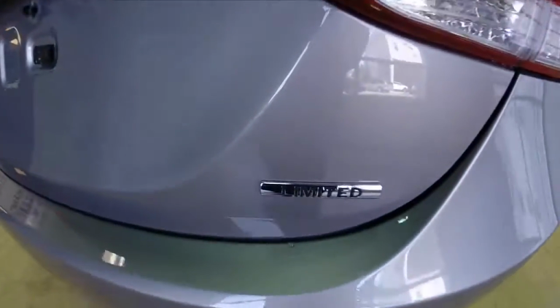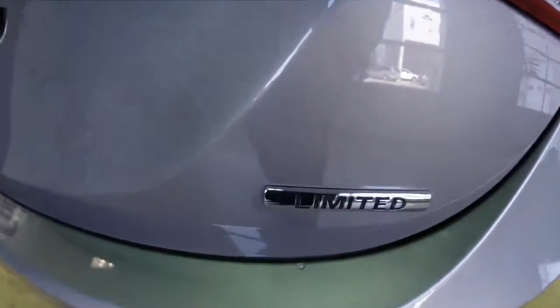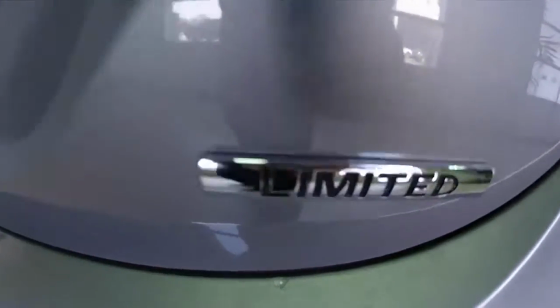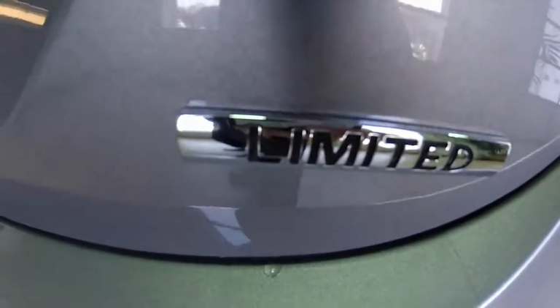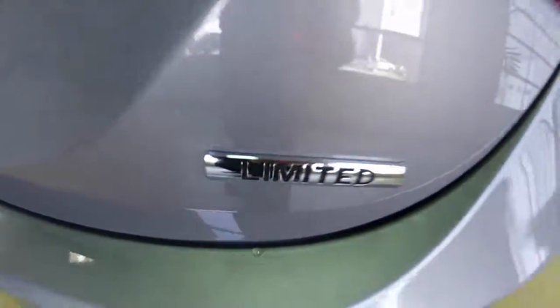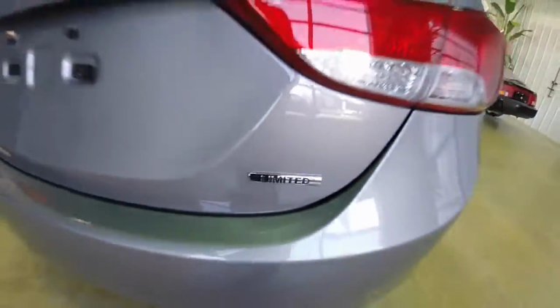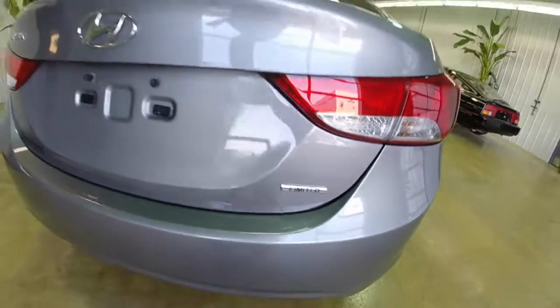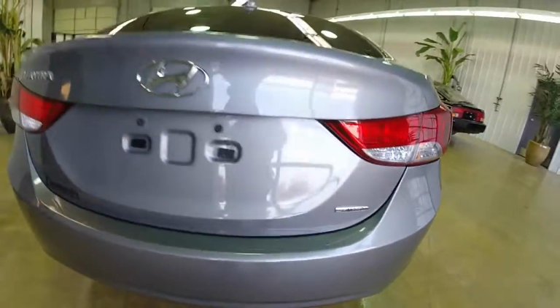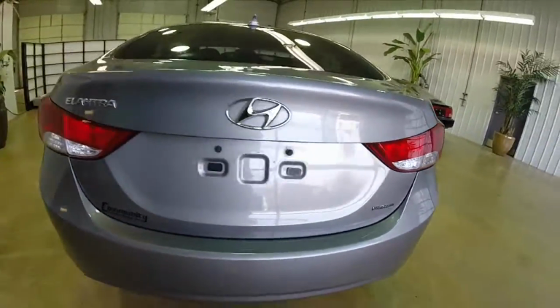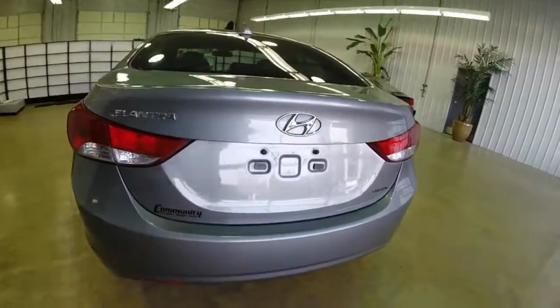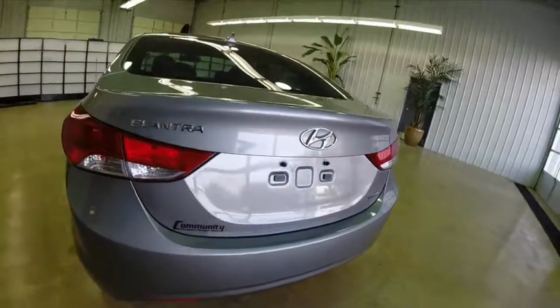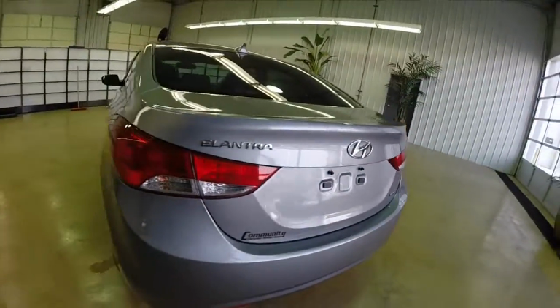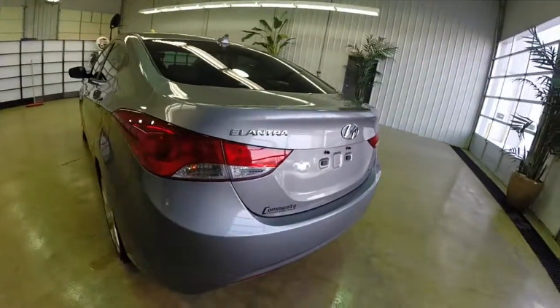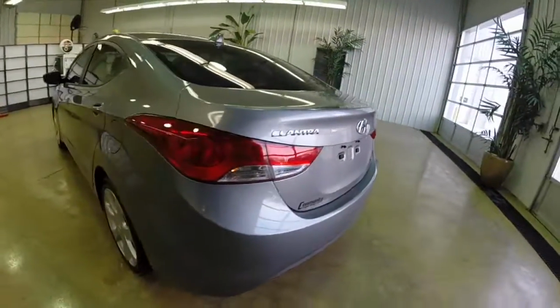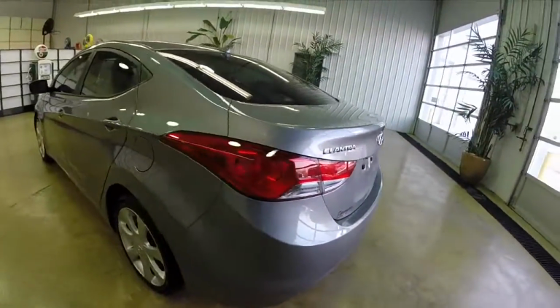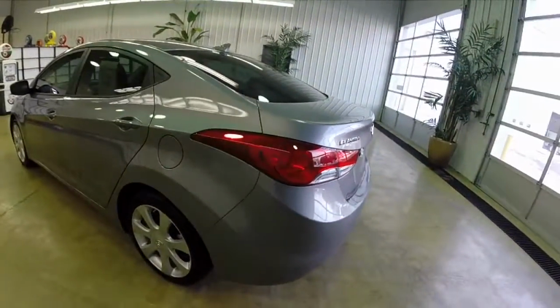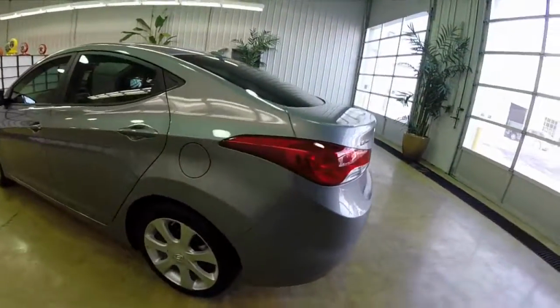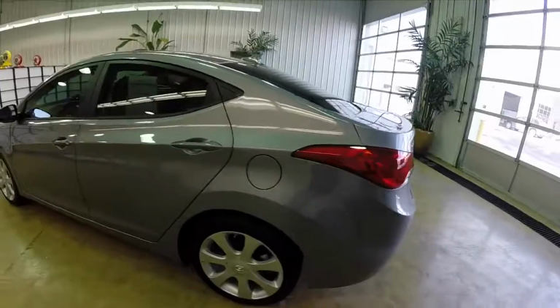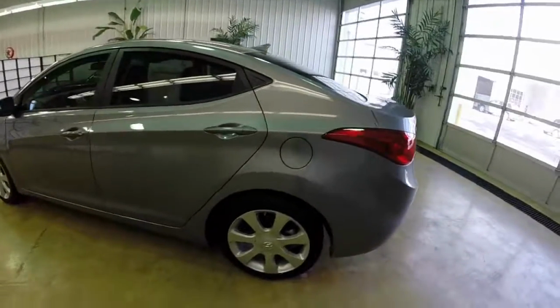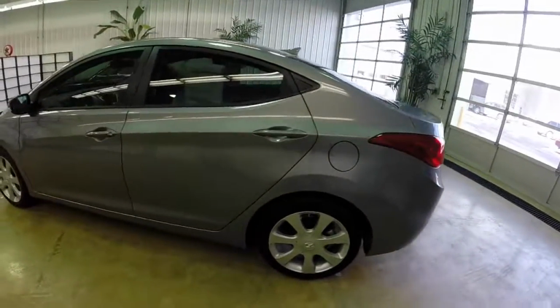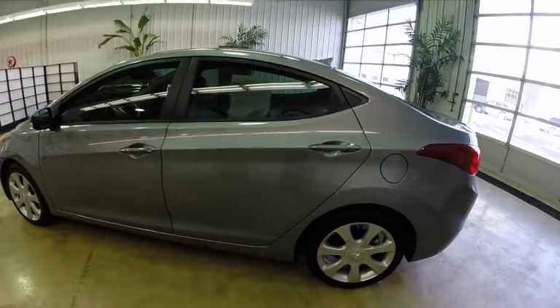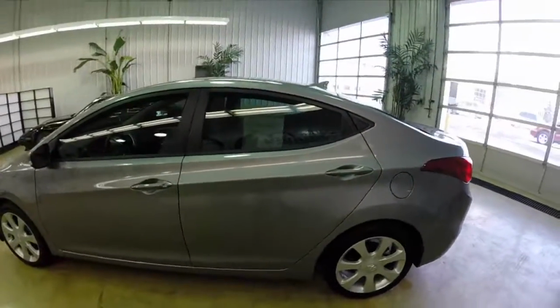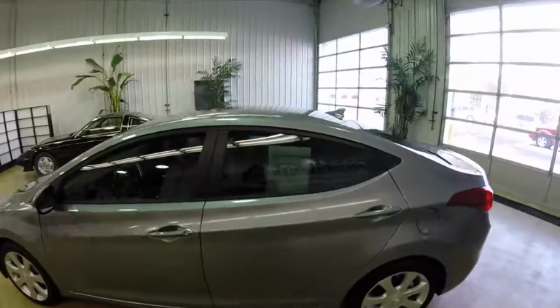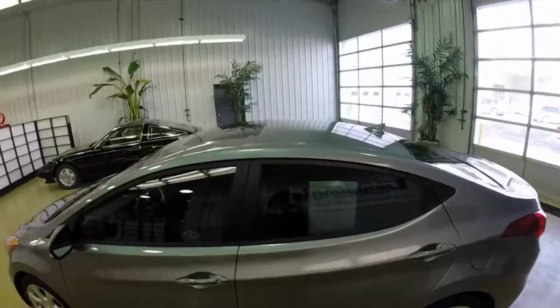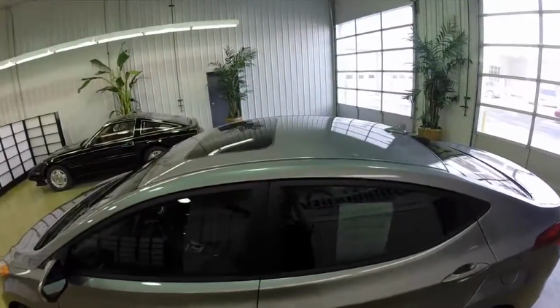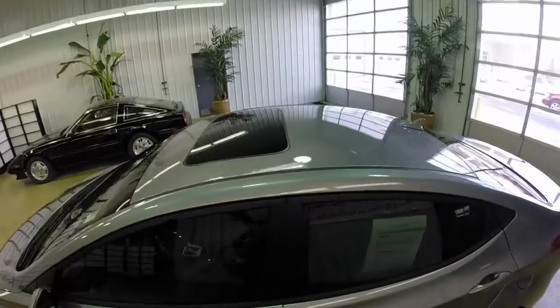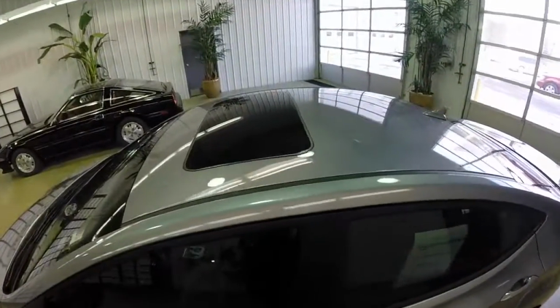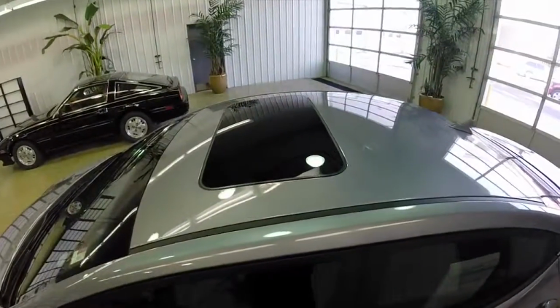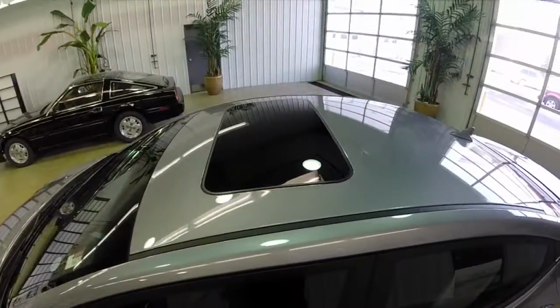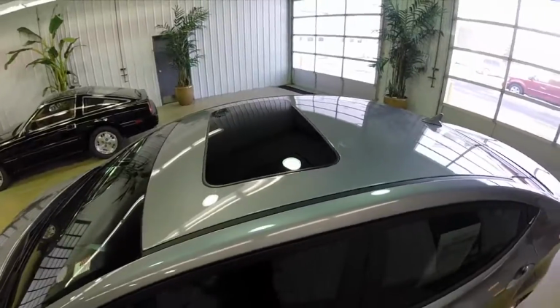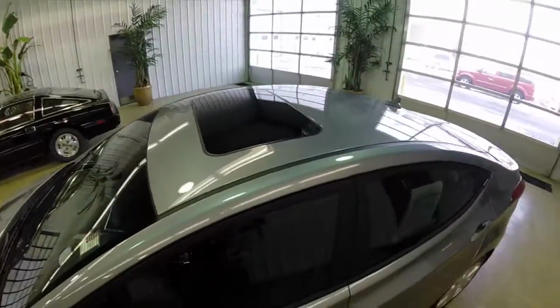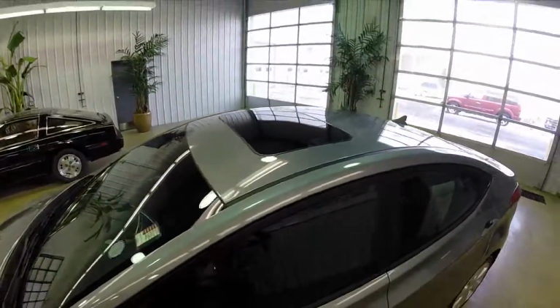This vehicle is equipped with Sirius XM satellite radio and a sunroof. It's a very nice vehicle for its class.